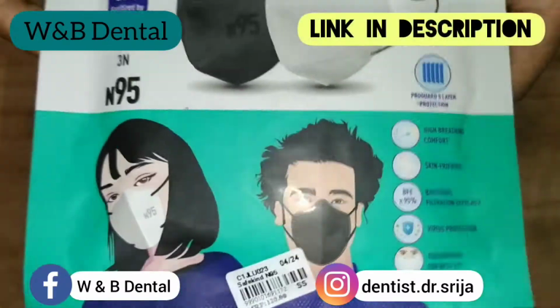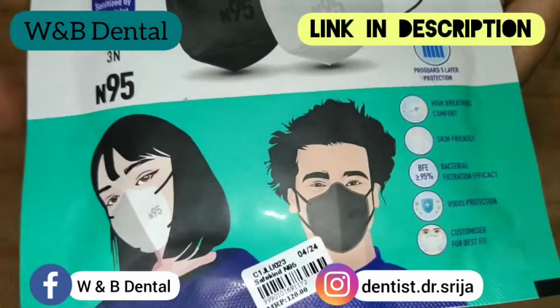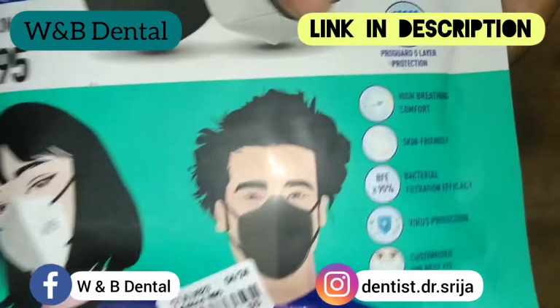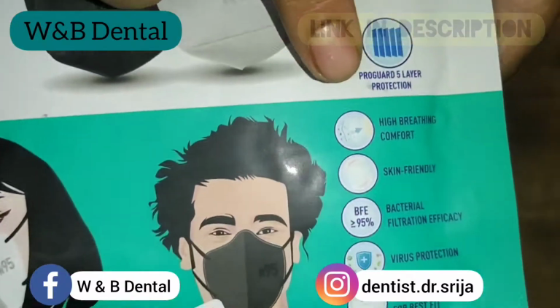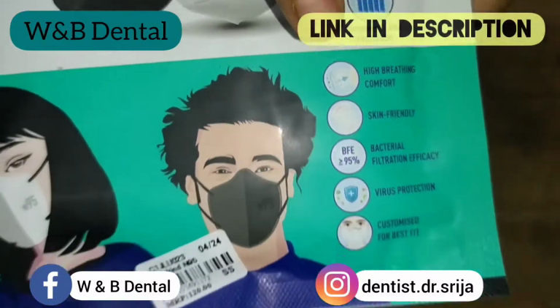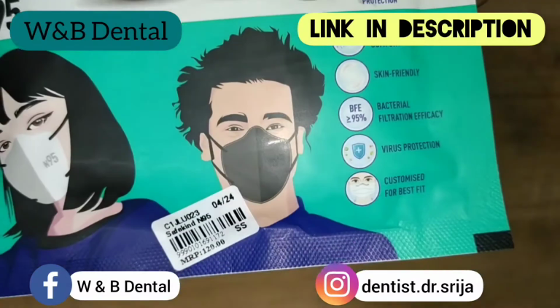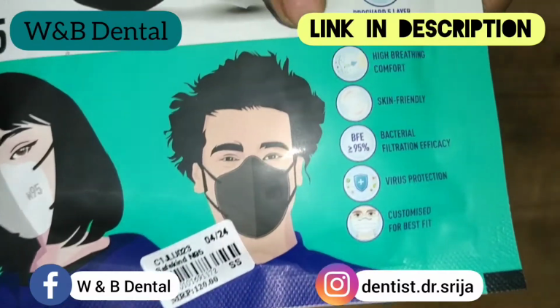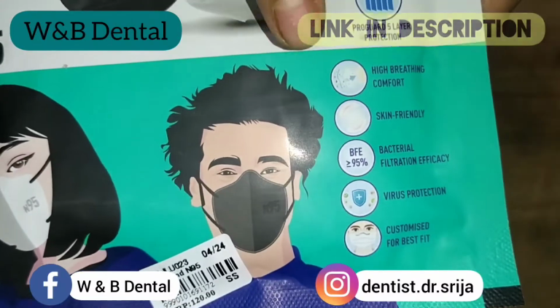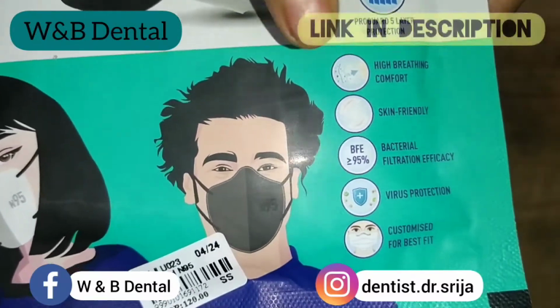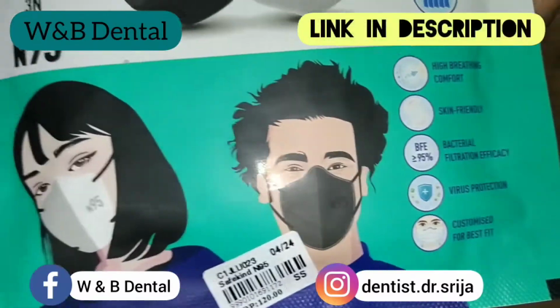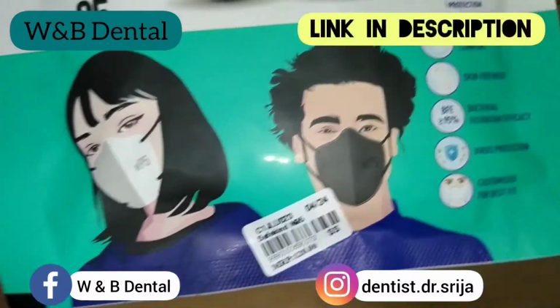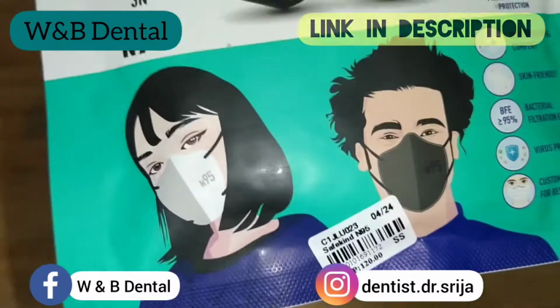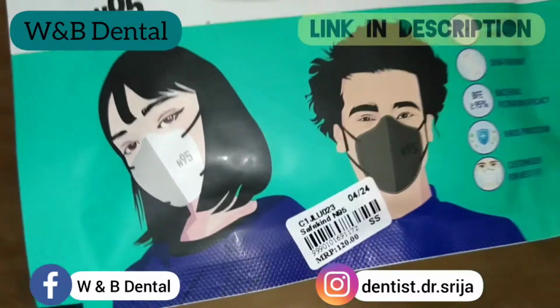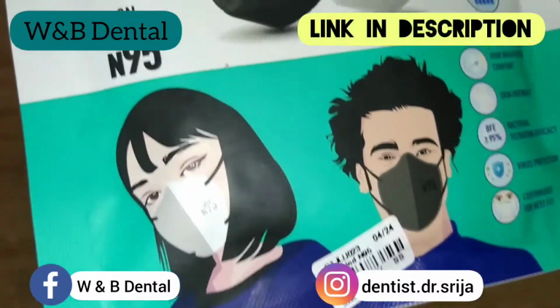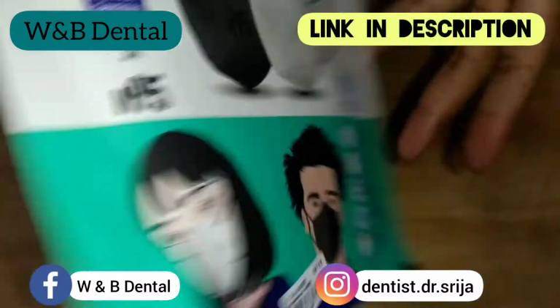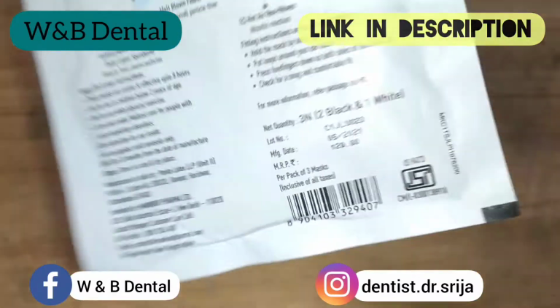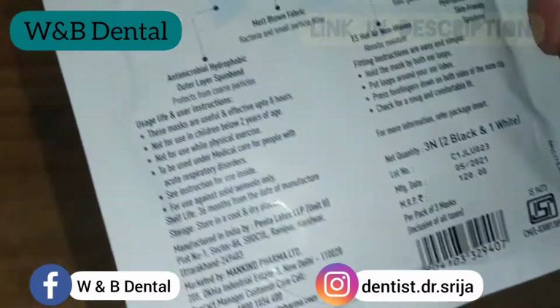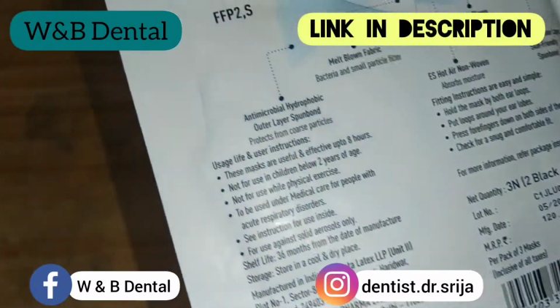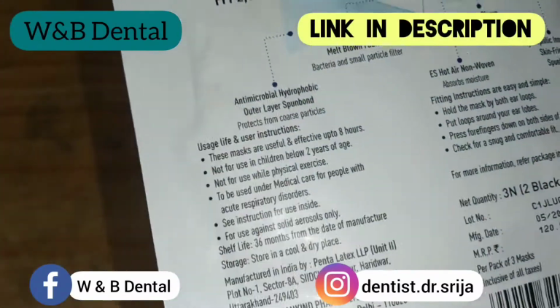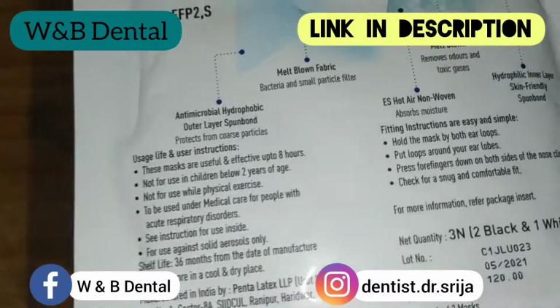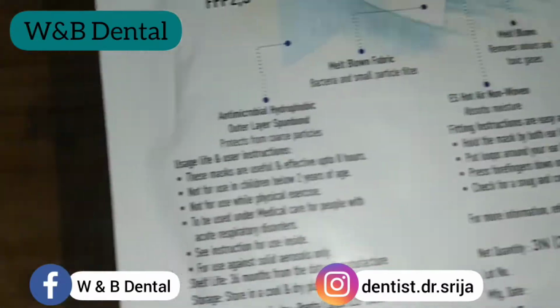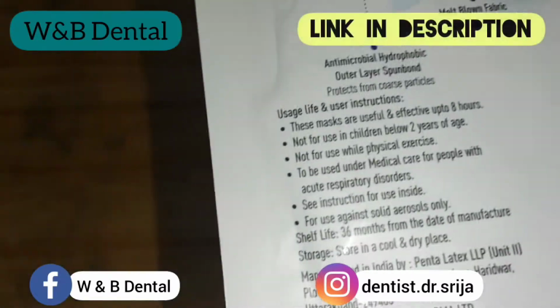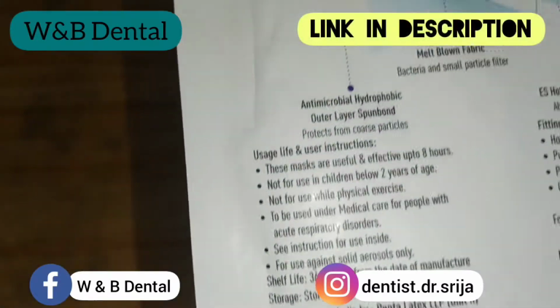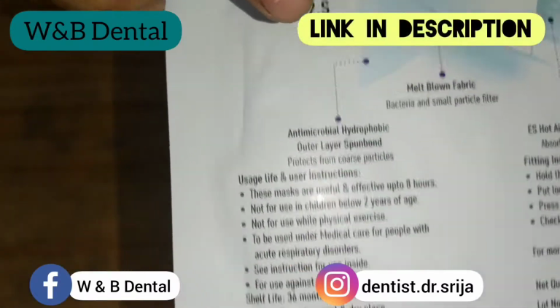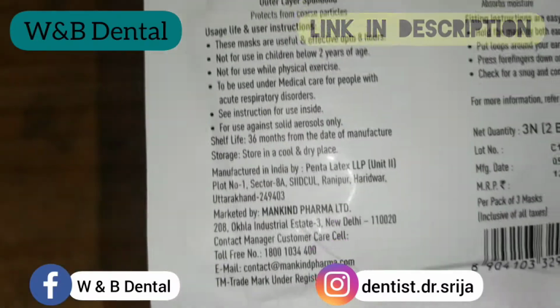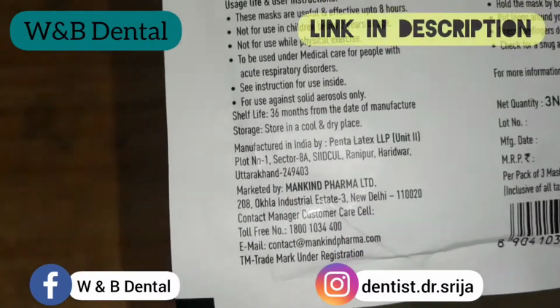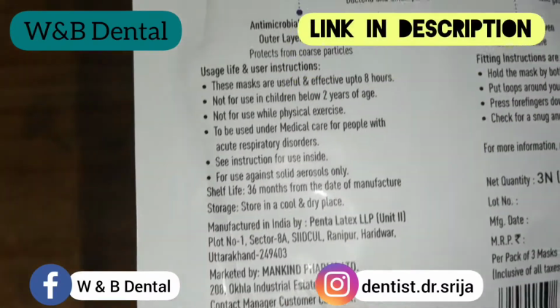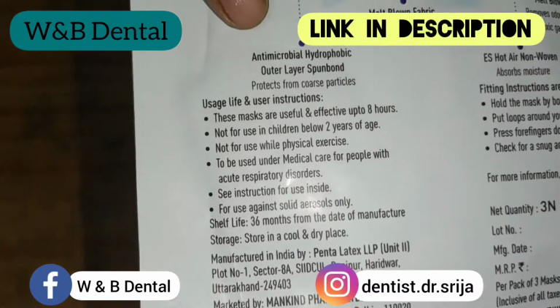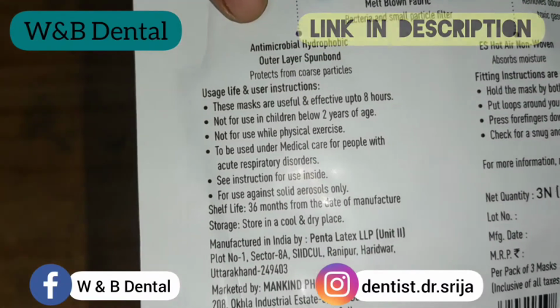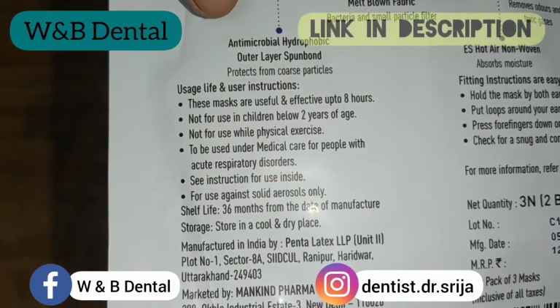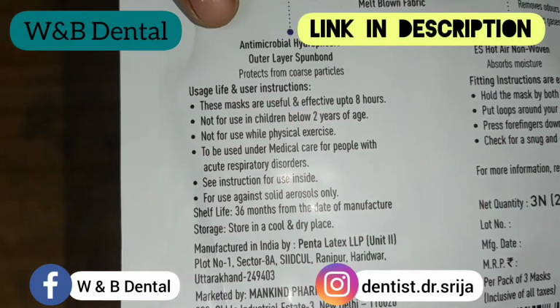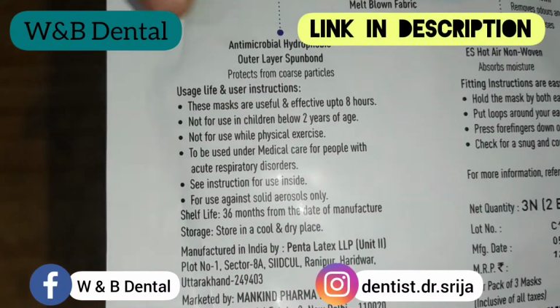These masks are useful and effective up to 8 hours. Not for use in children below 2 years of age. Not for use while doing any physical exercise. And to be used under medical care for people with acute respiratory disorders.